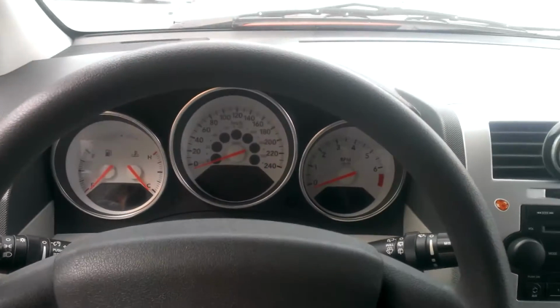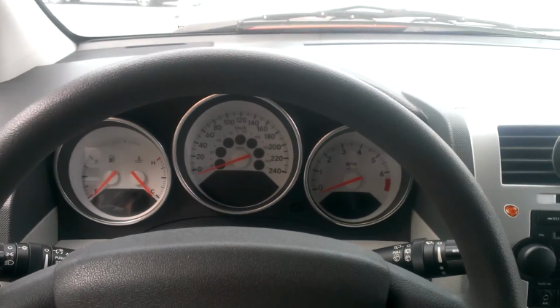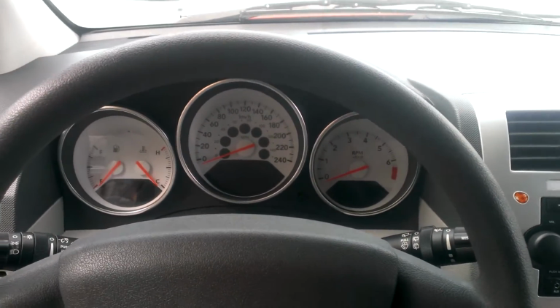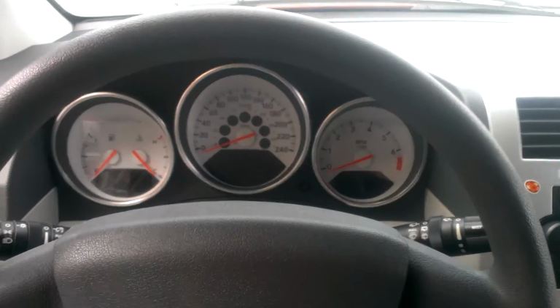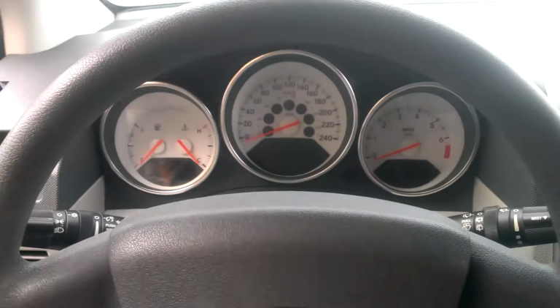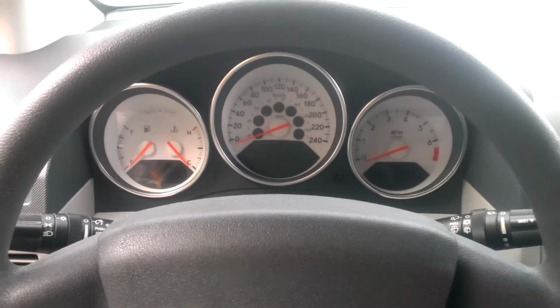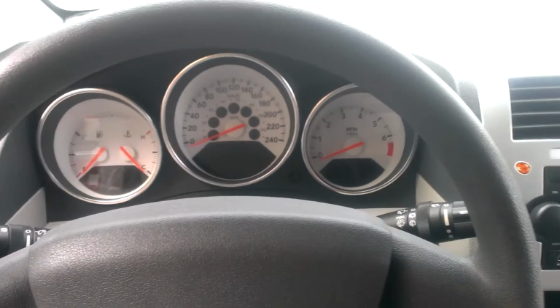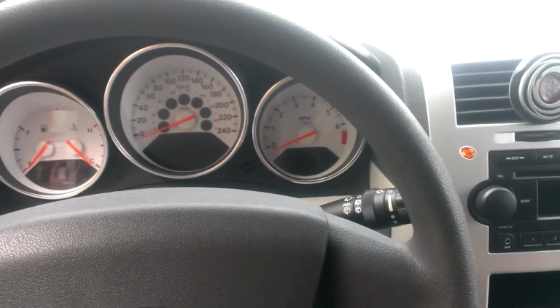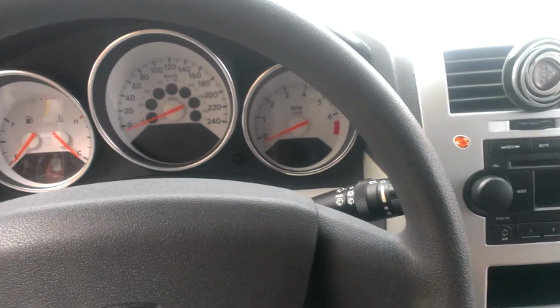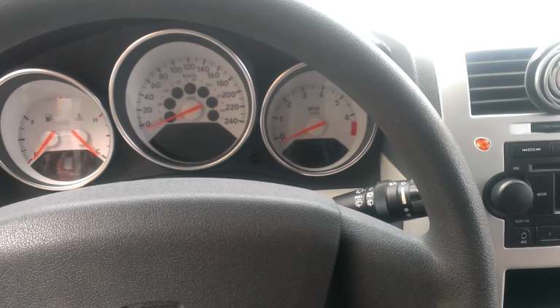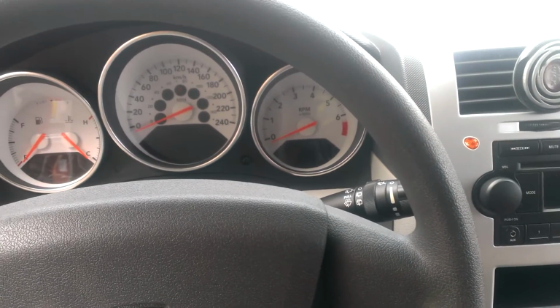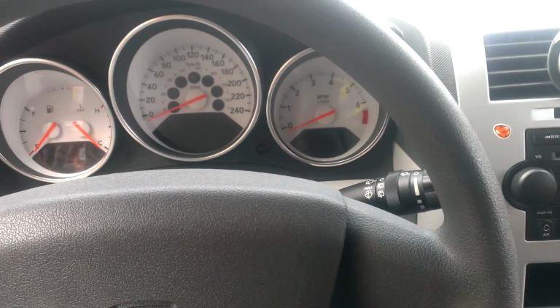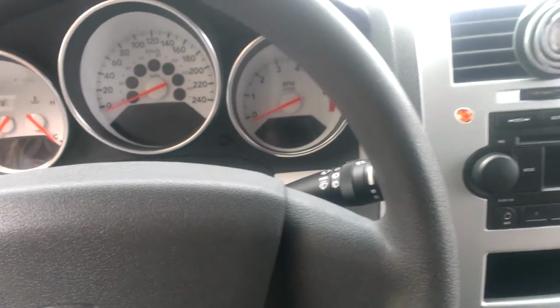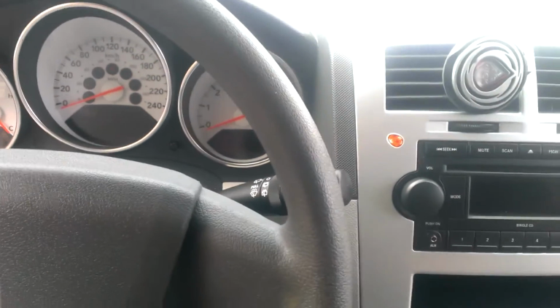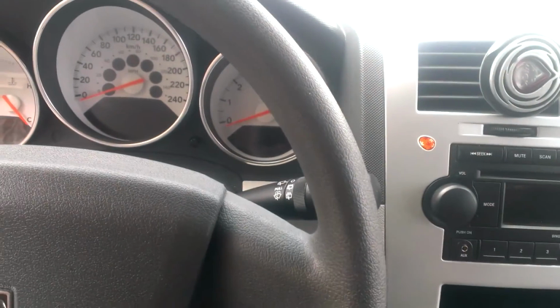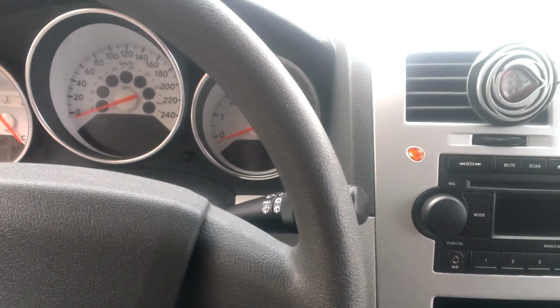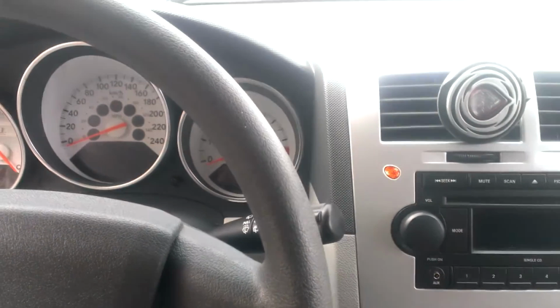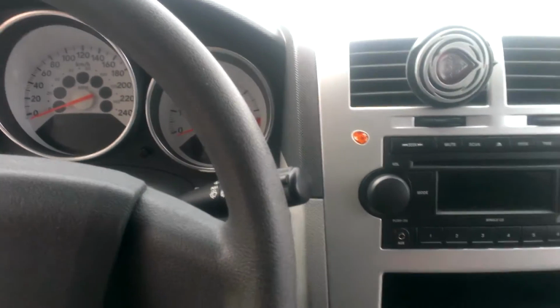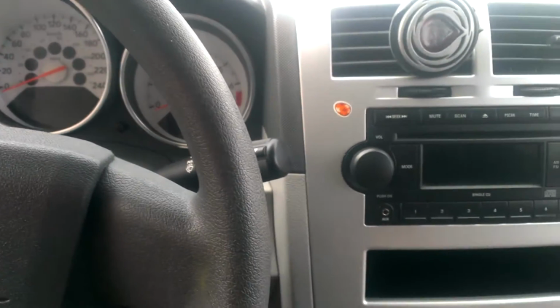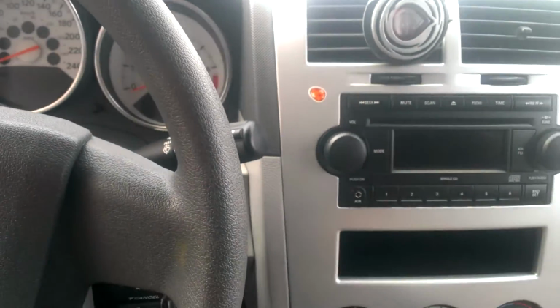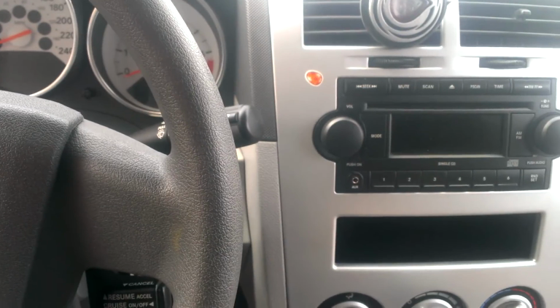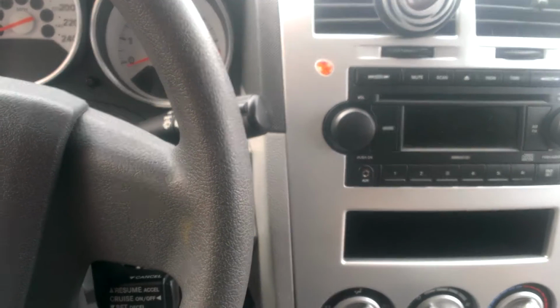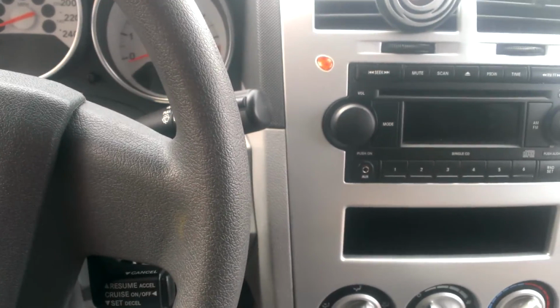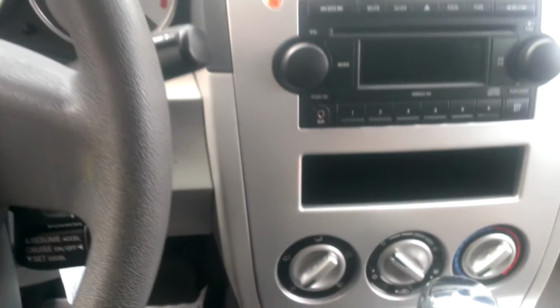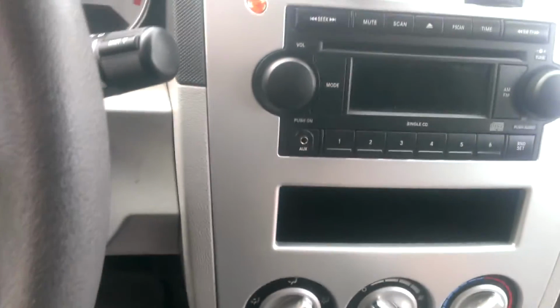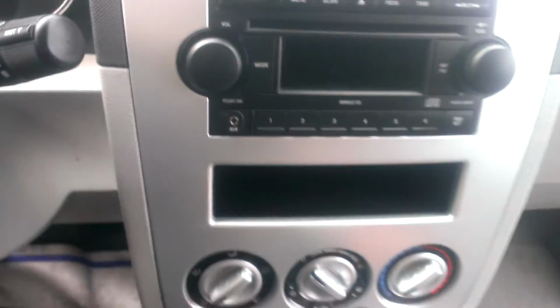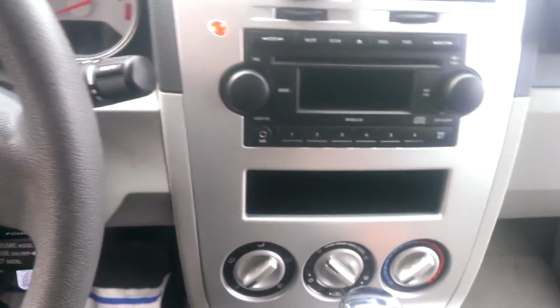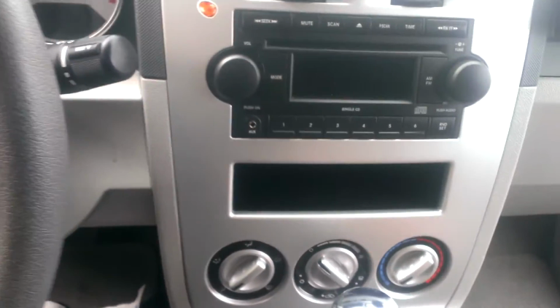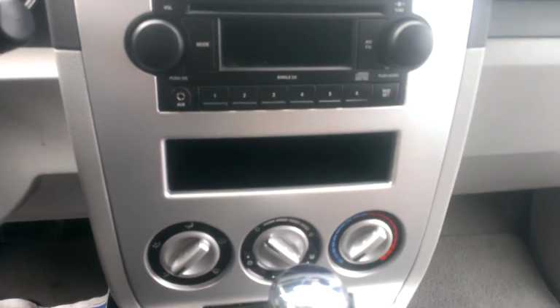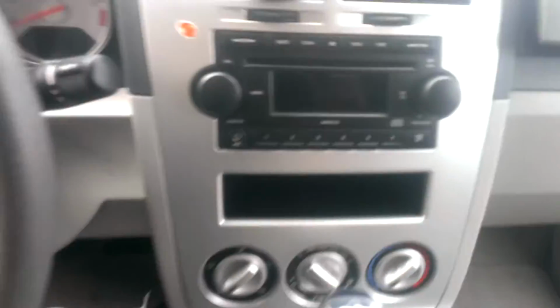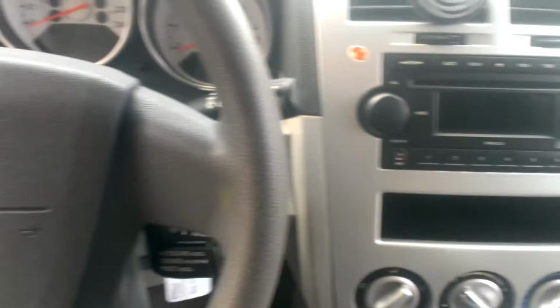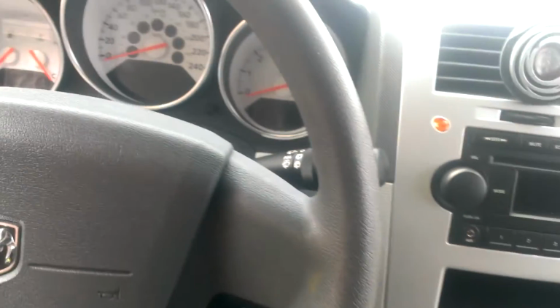Here we have a 2006 Dodge Caliber. I have no idea what the matter is with this car — the insurance company just wrote it off. There's no visible damage other than the flat tire. So I'm not even going to attempt to start it or hook up the battery, just in case.